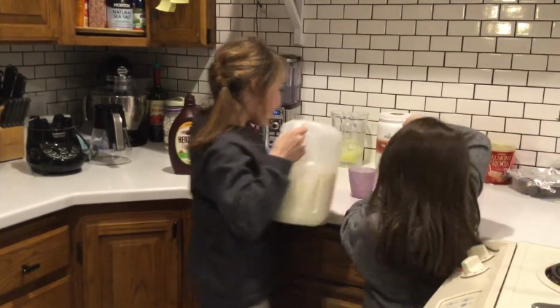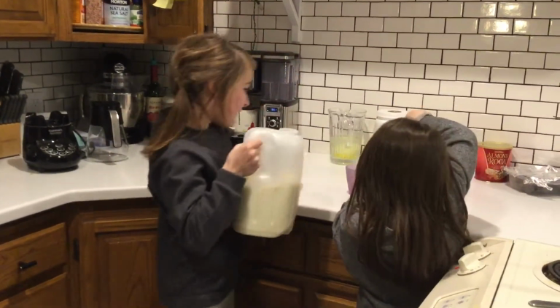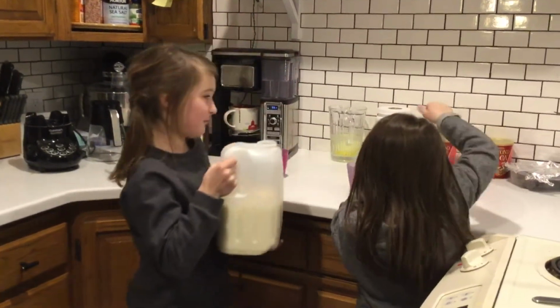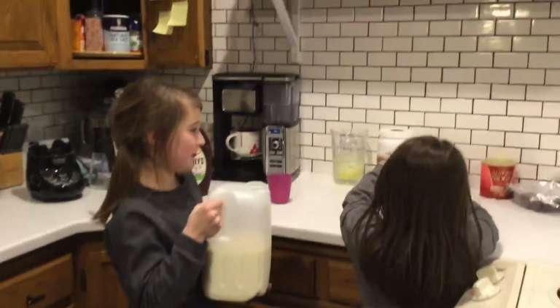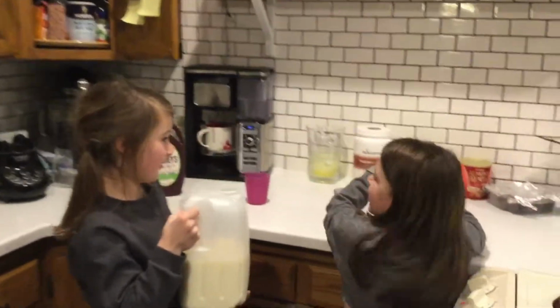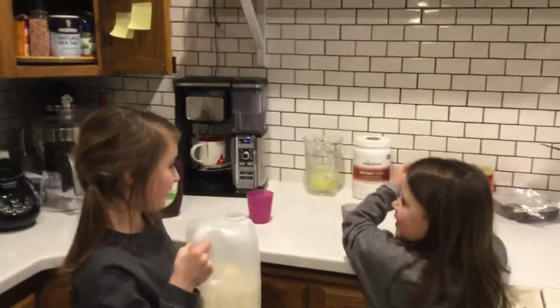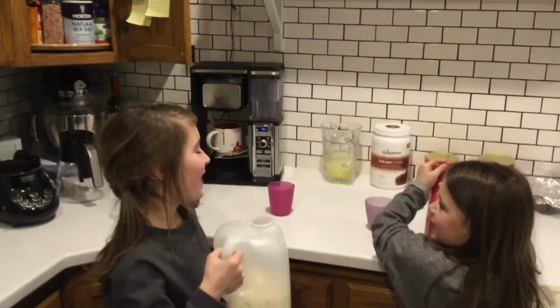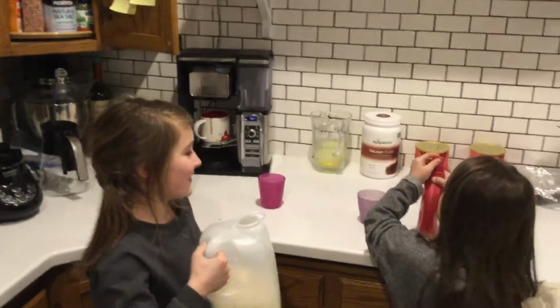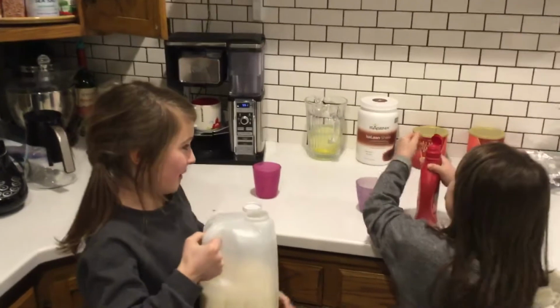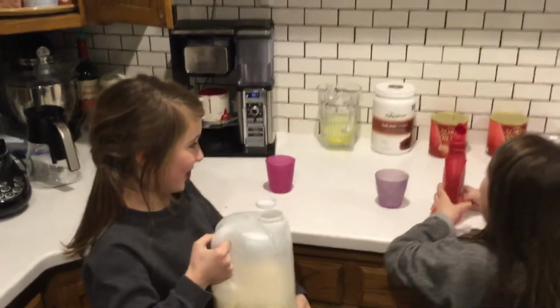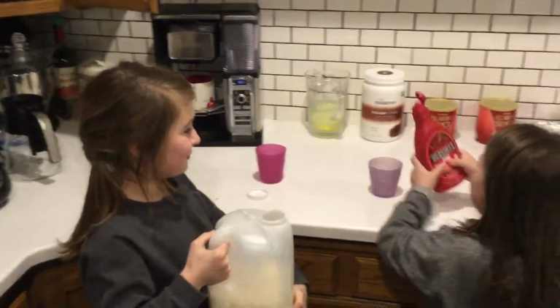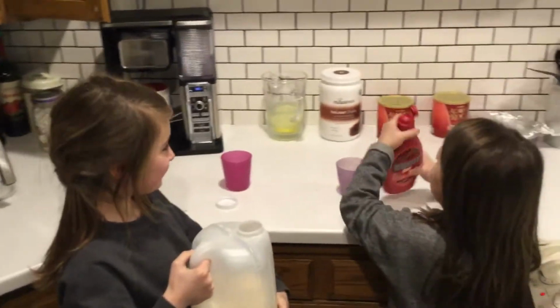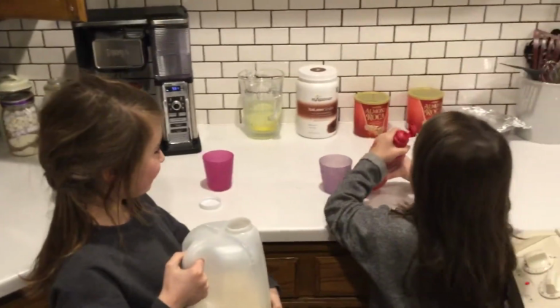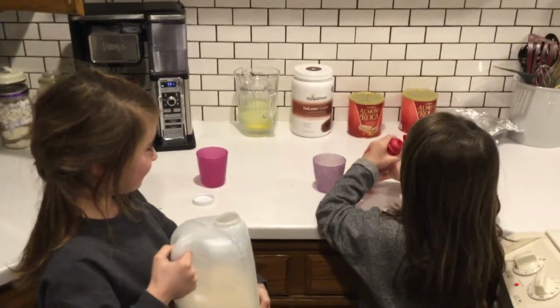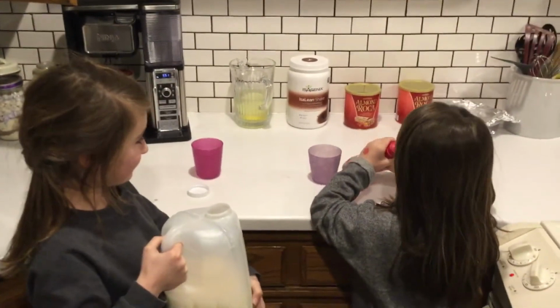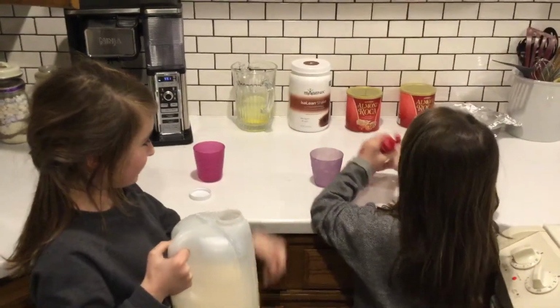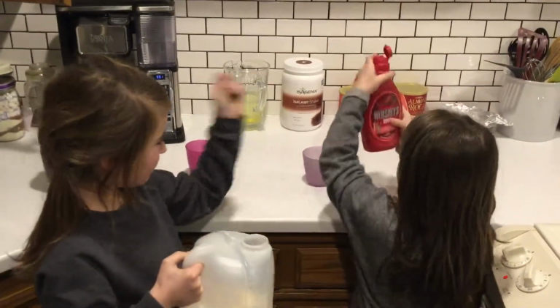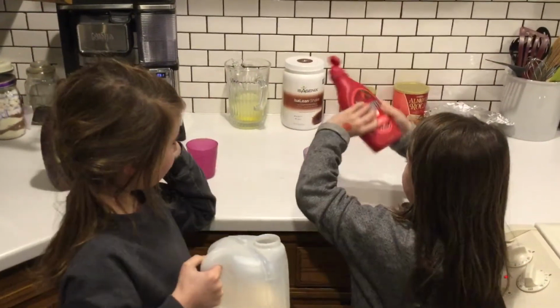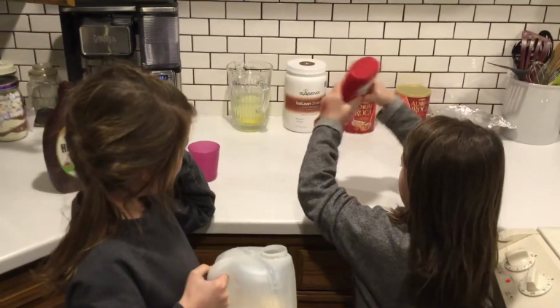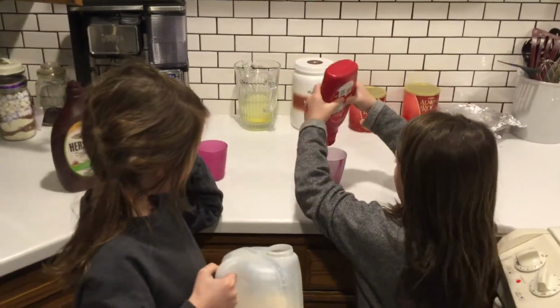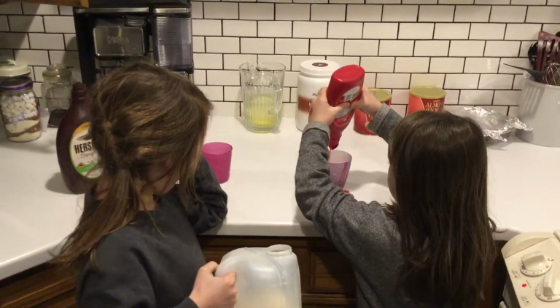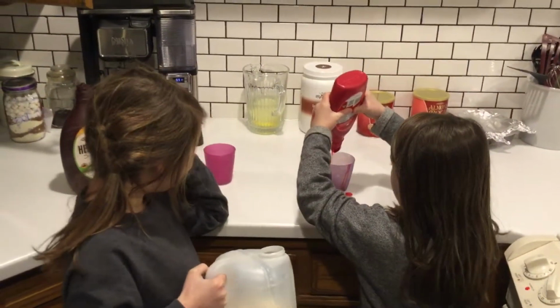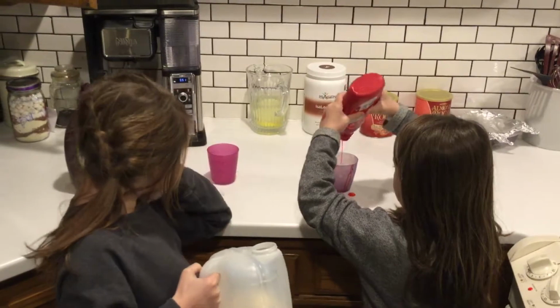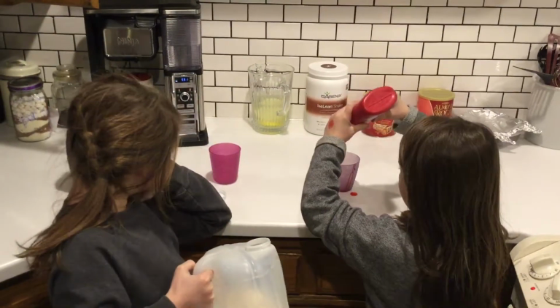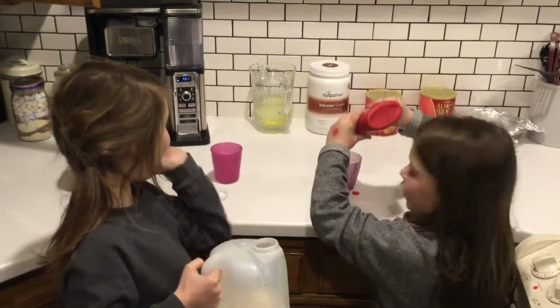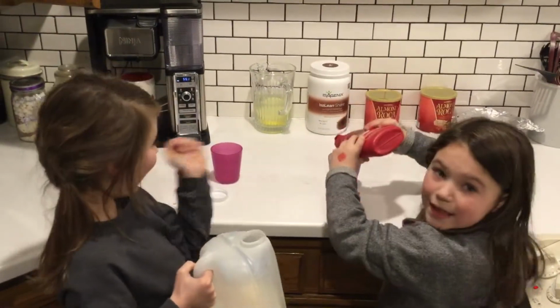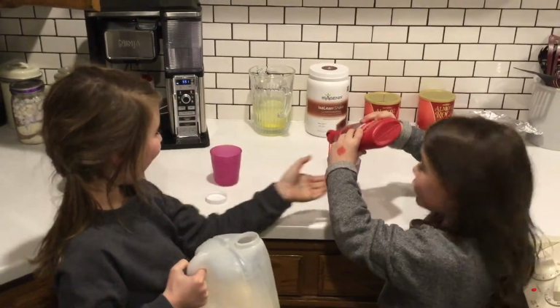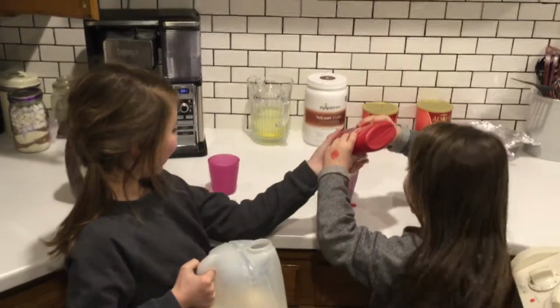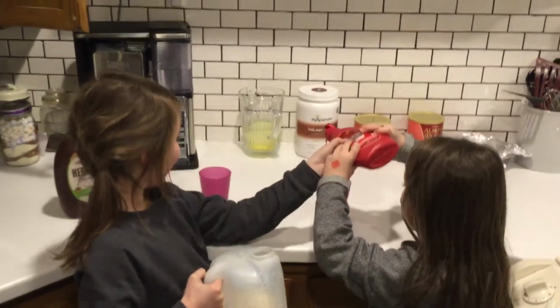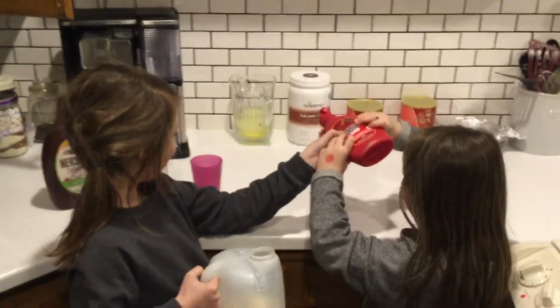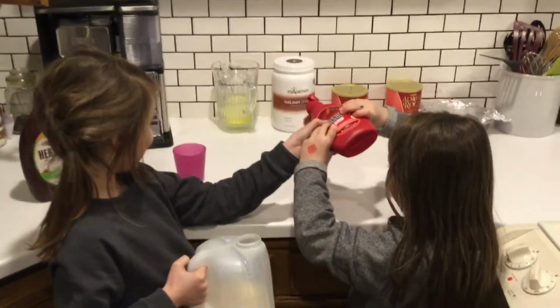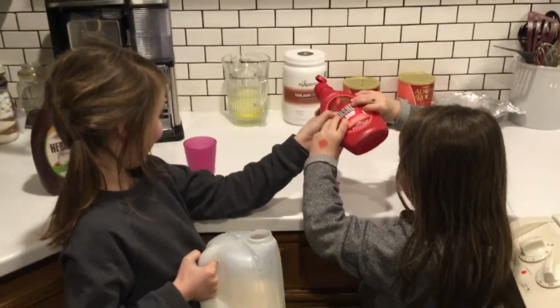First we put the milk — well, the syrup in. It's leaking. No it's not.